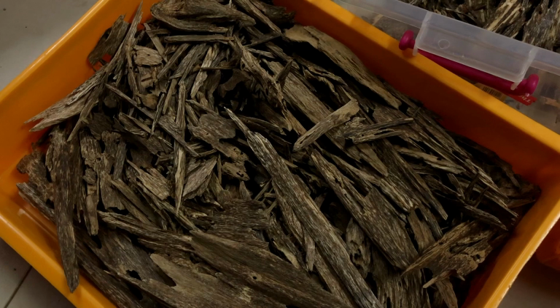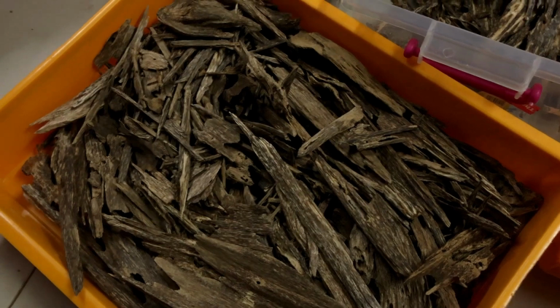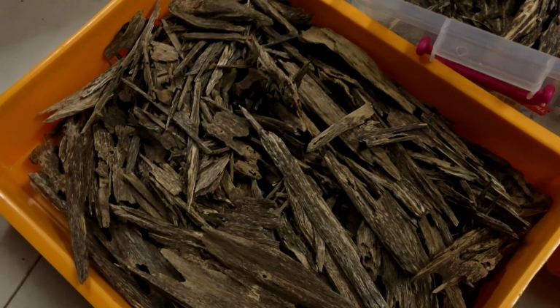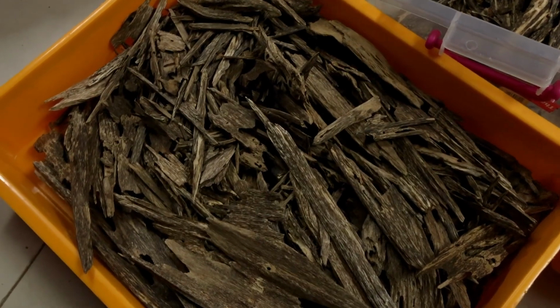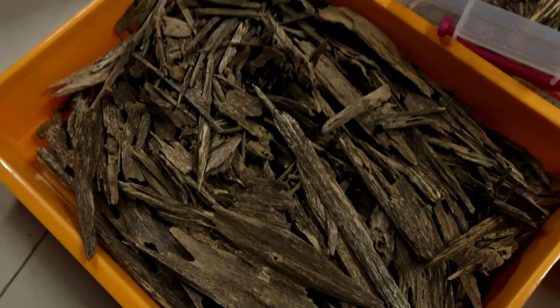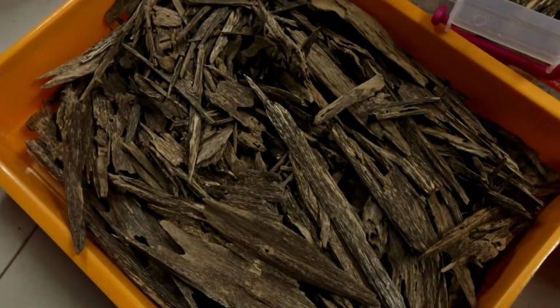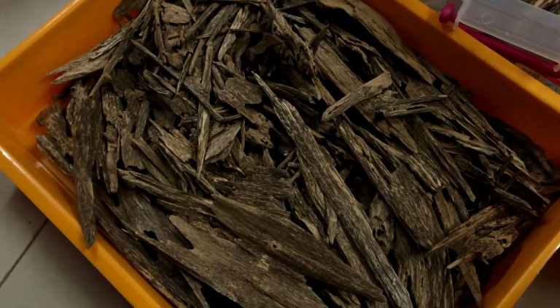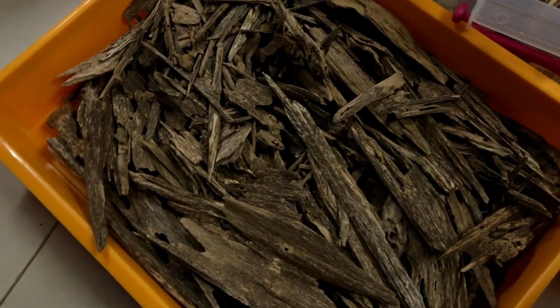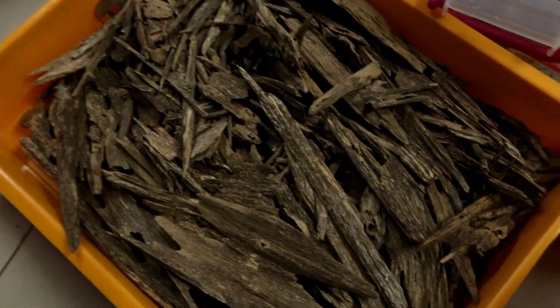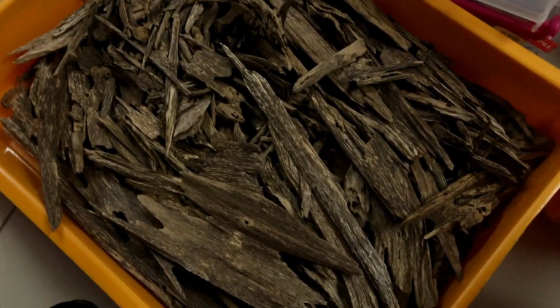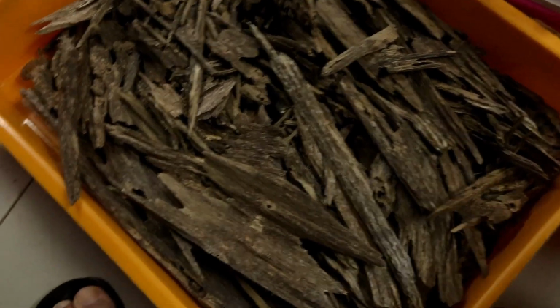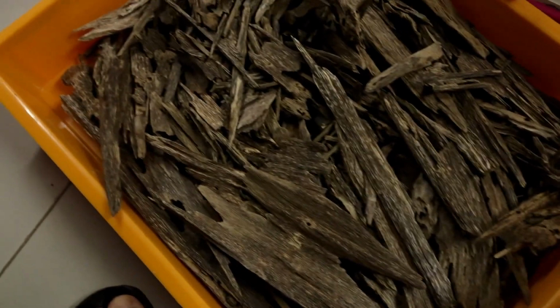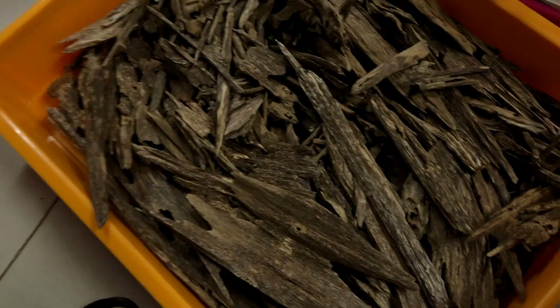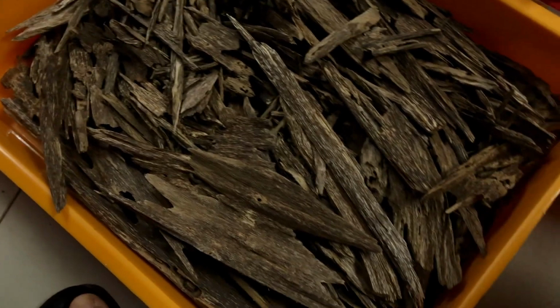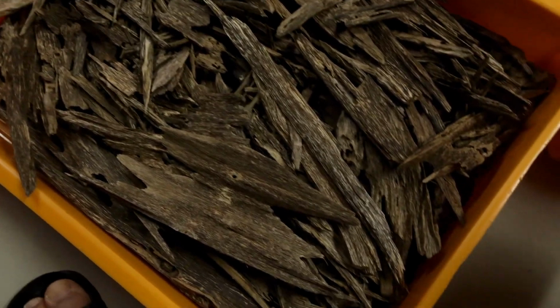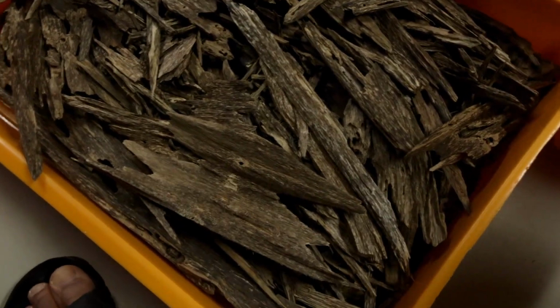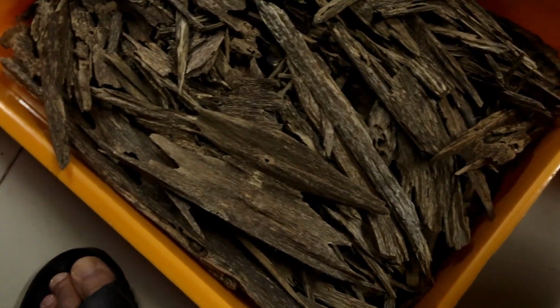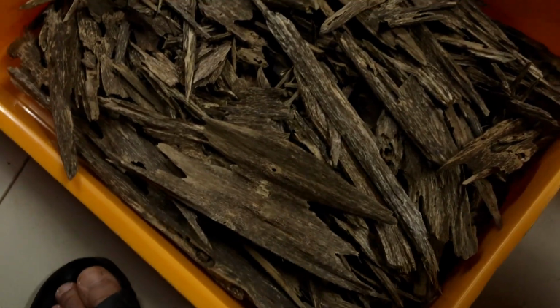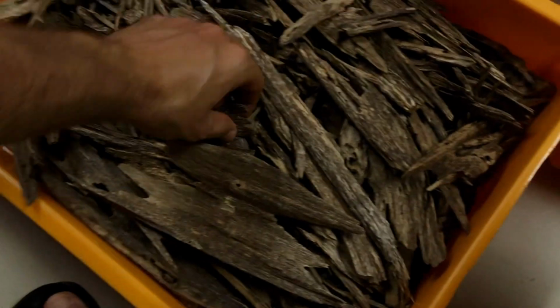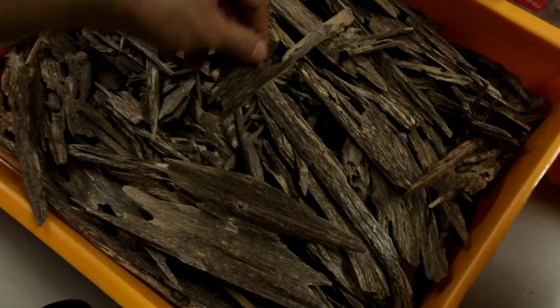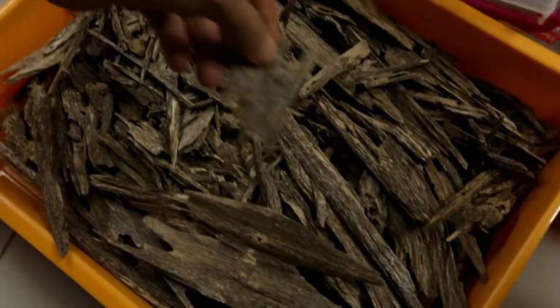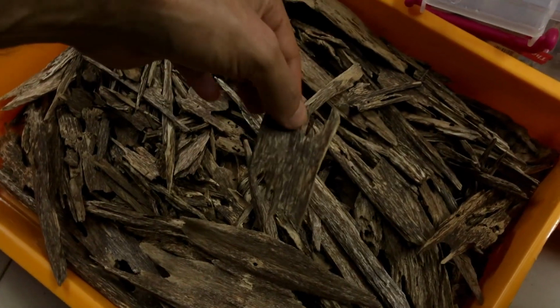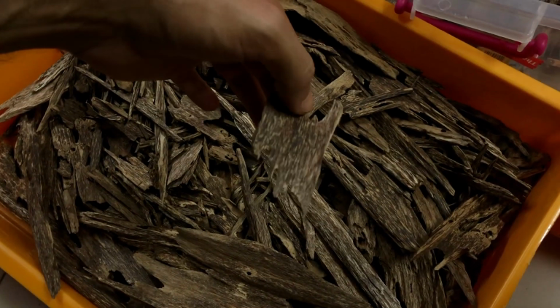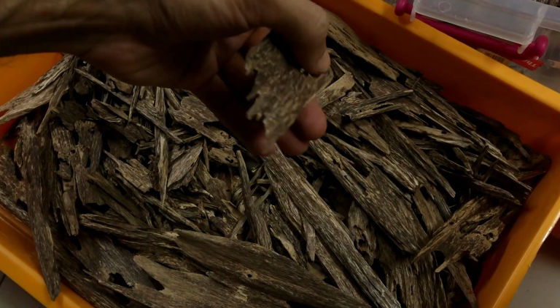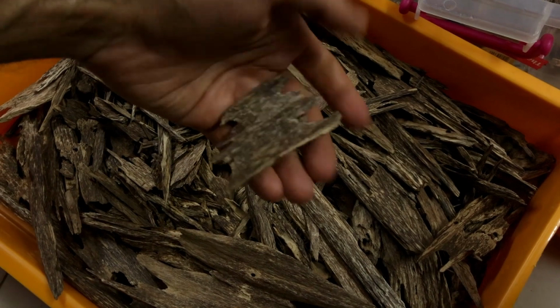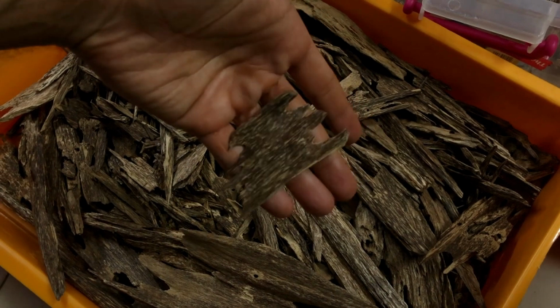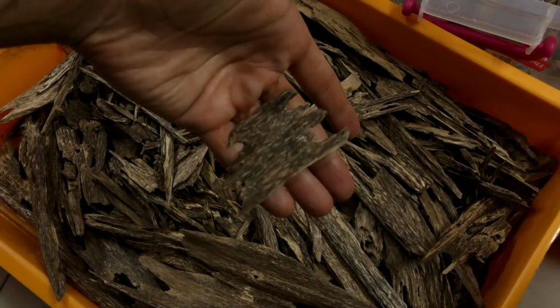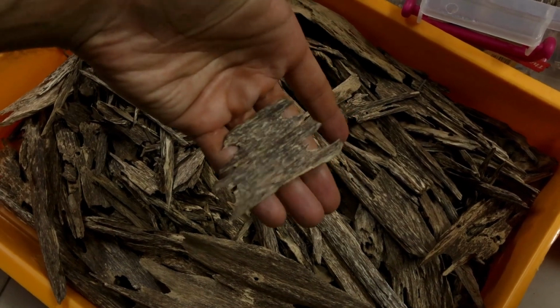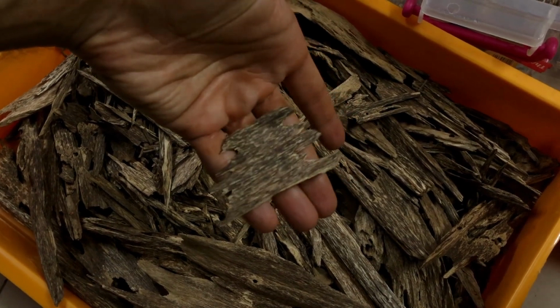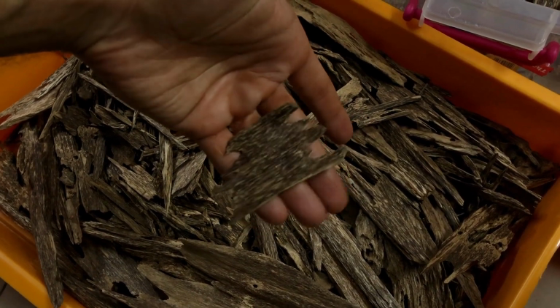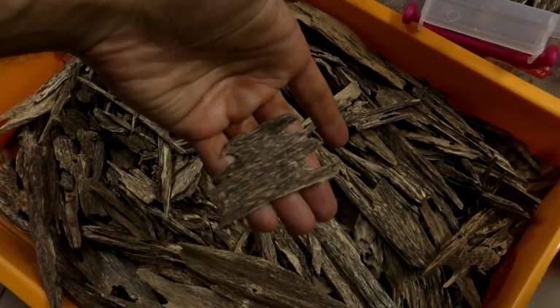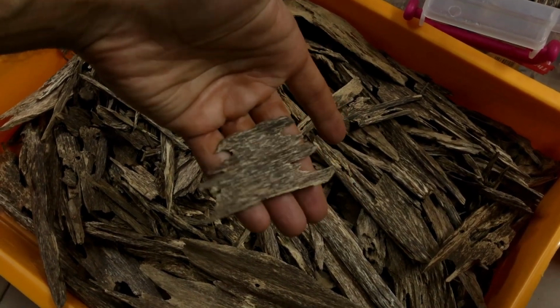Let's start with Sik. Here's a batch of incense grade wood — beautiful stuff, already tested, and the aroma is beautiful and the grade quite nice as well.